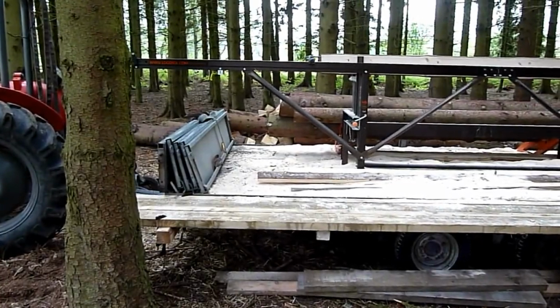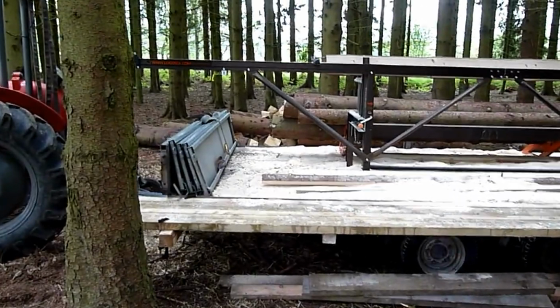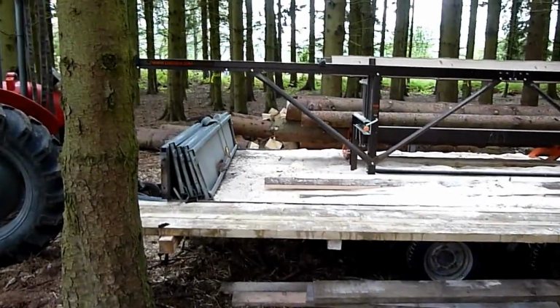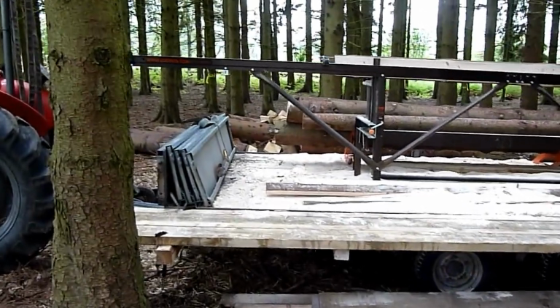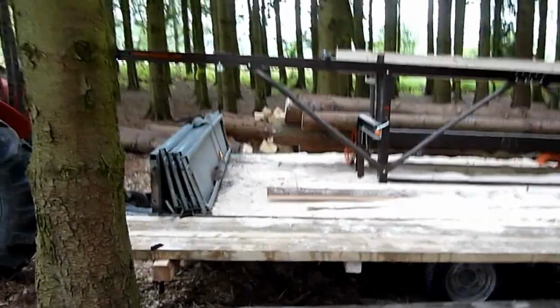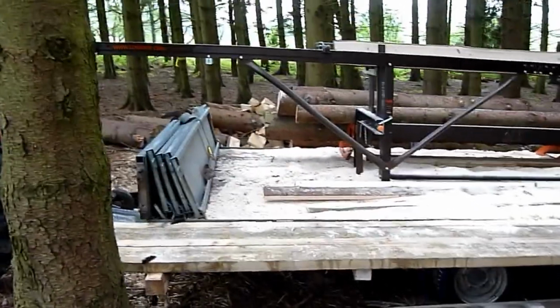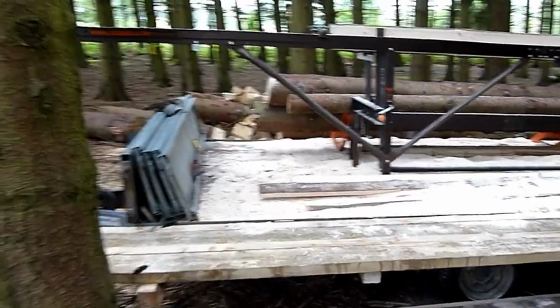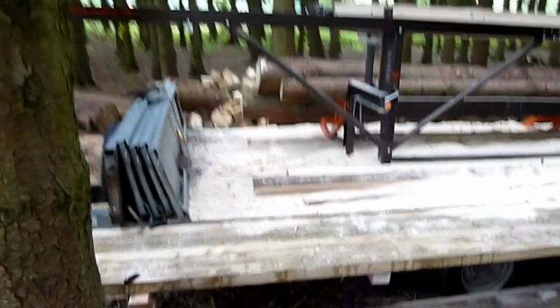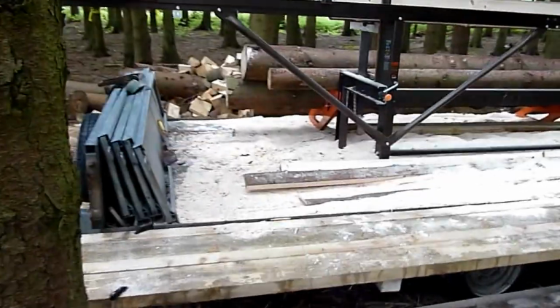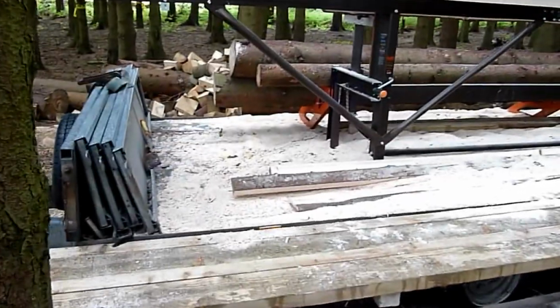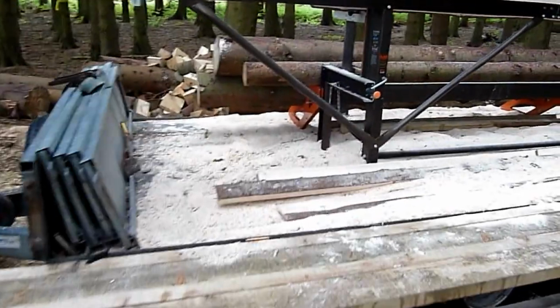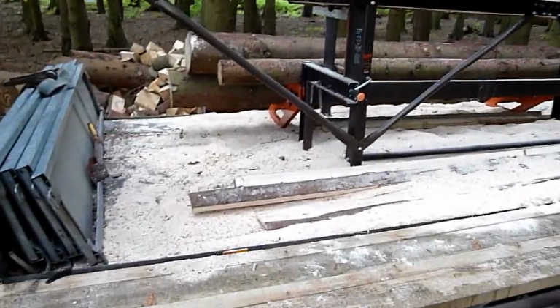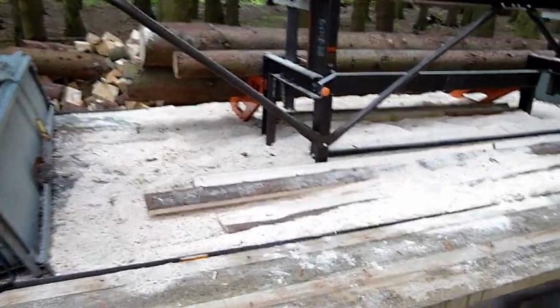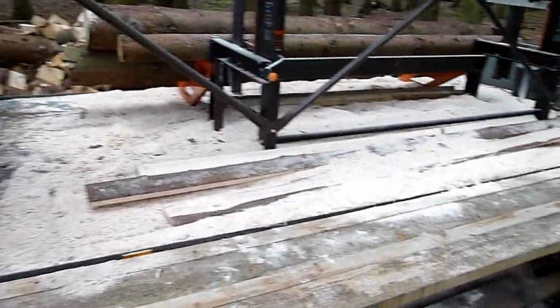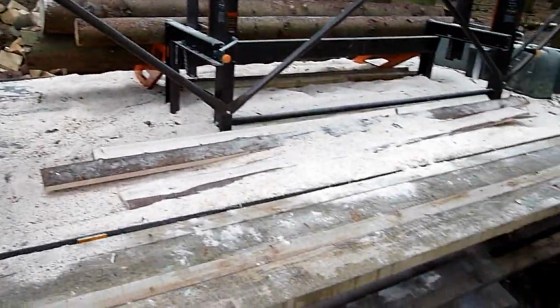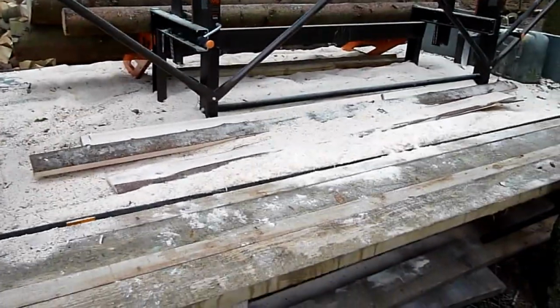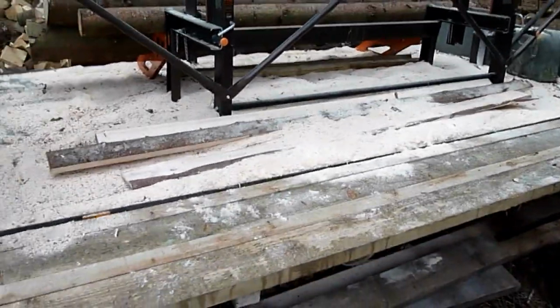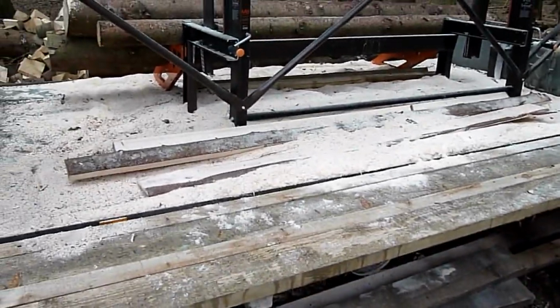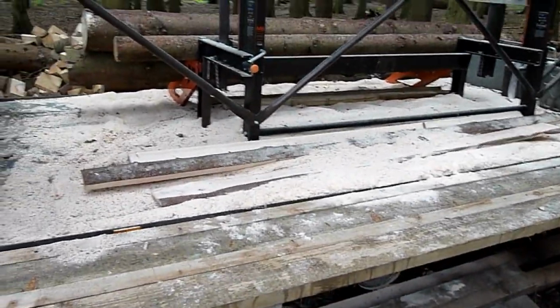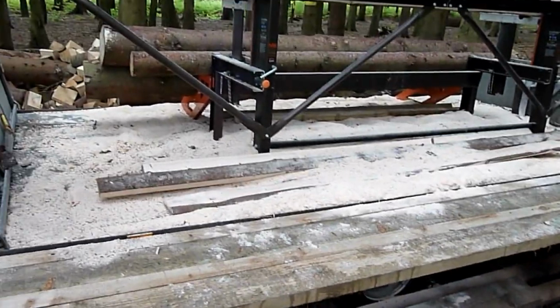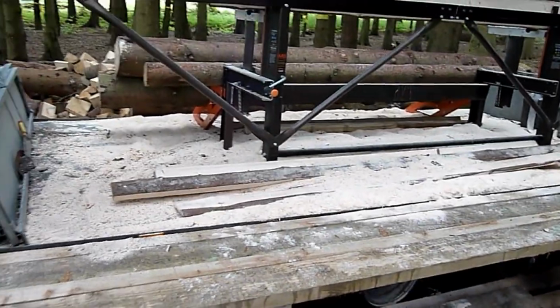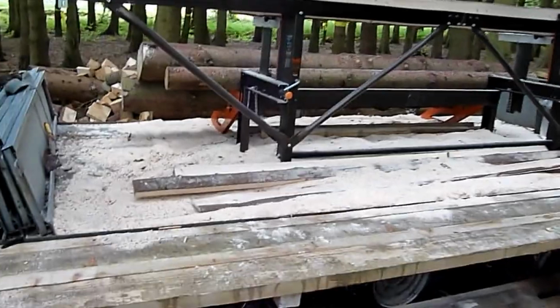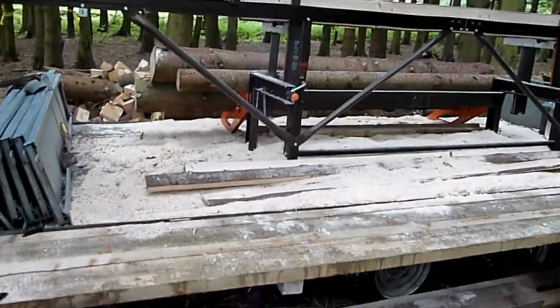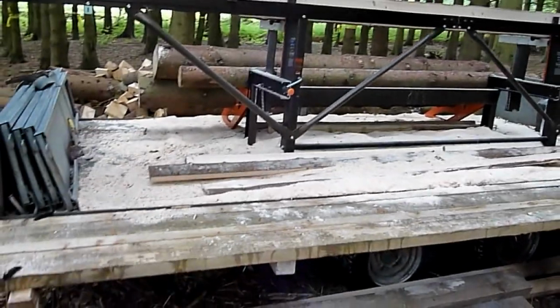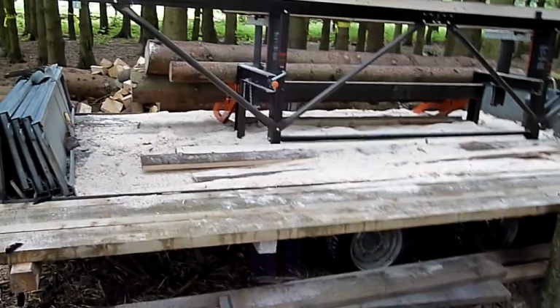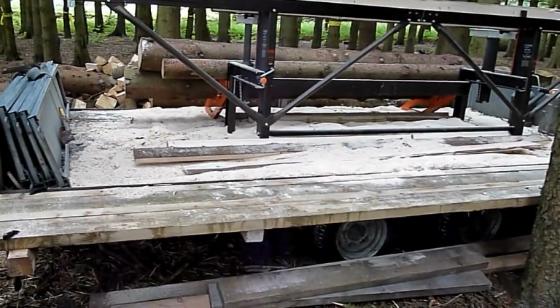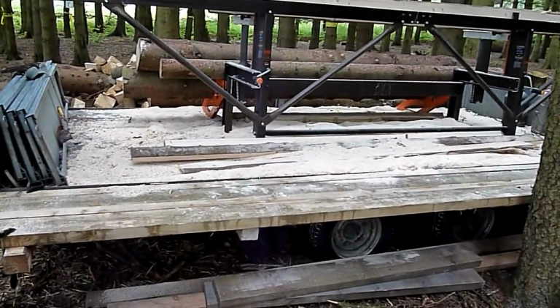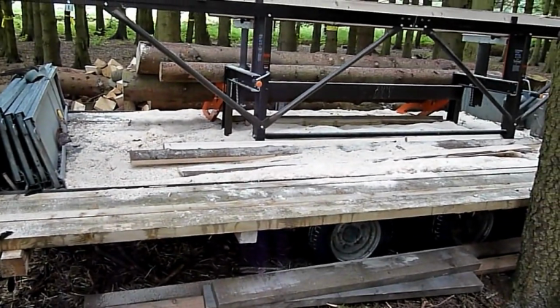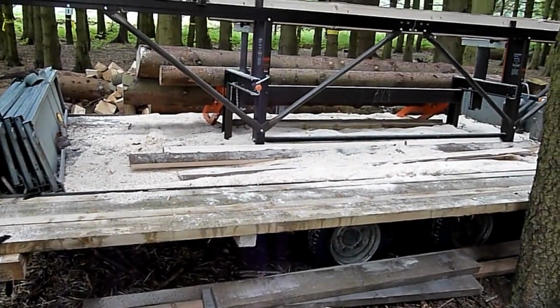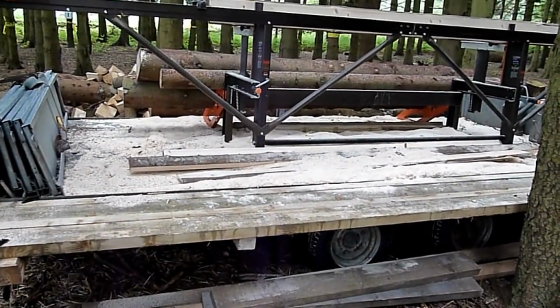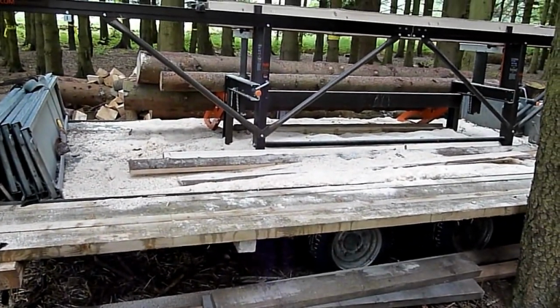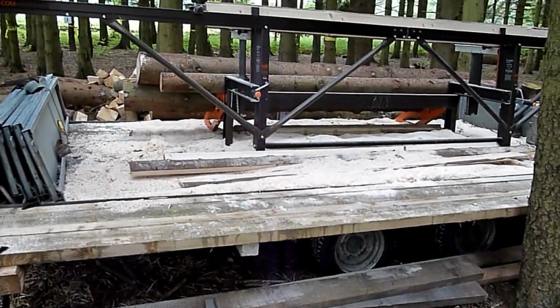Here is a quick walk round the M8 Logosol sawmill. I've turned it into a mobile mill by installing it on an Eiffel Williams trailer.